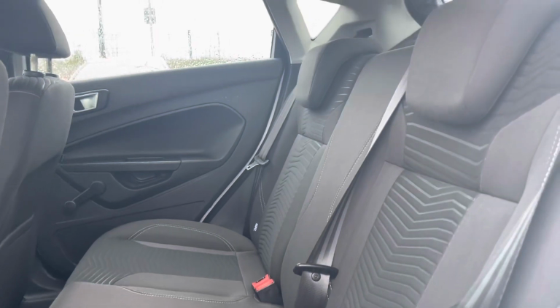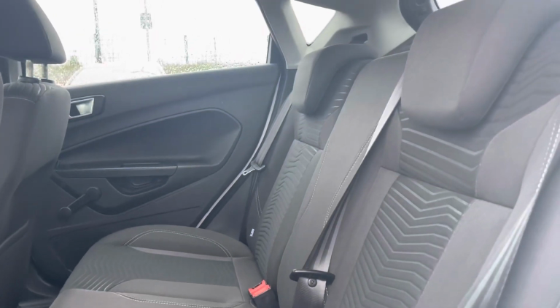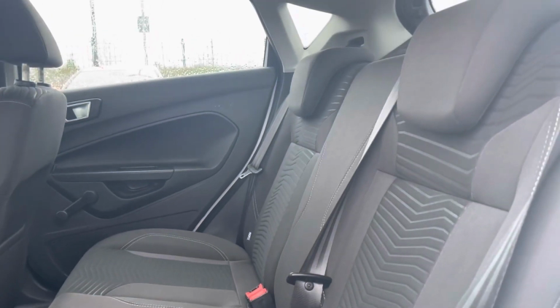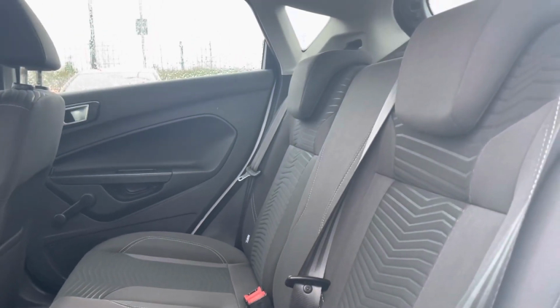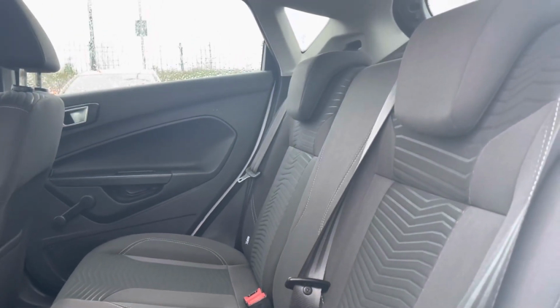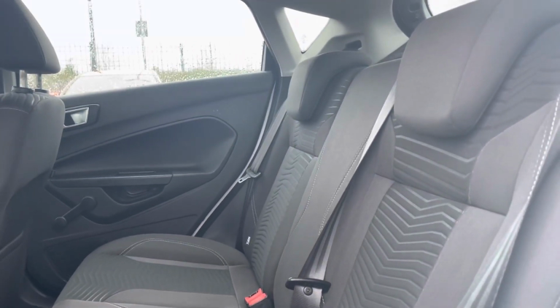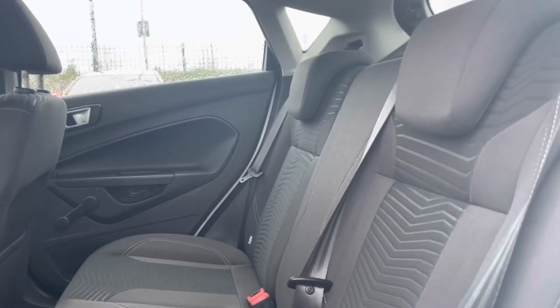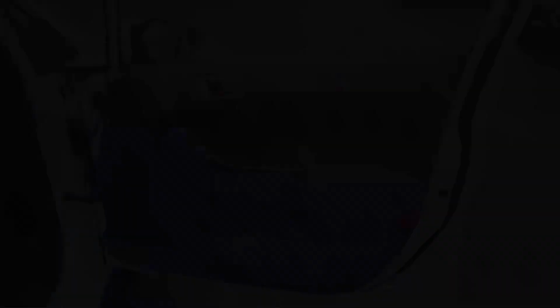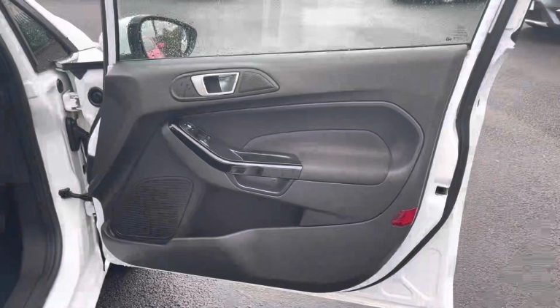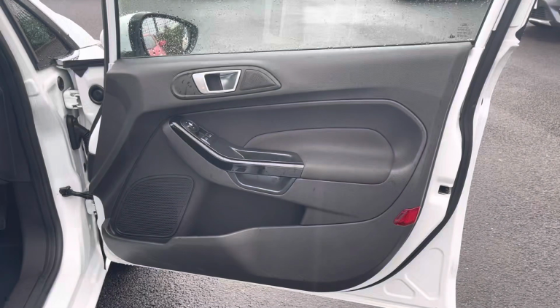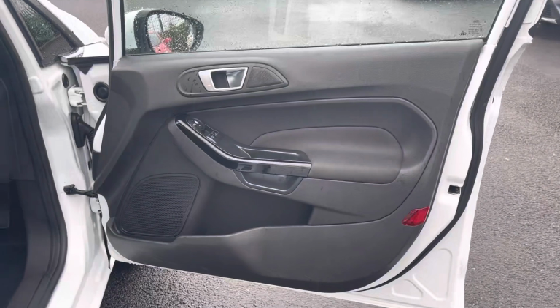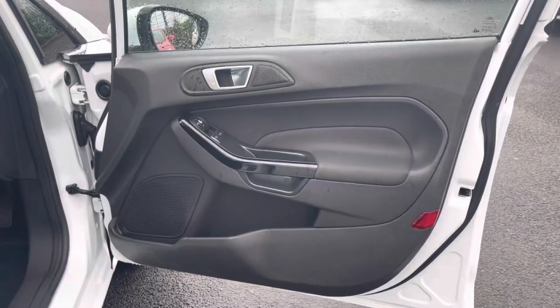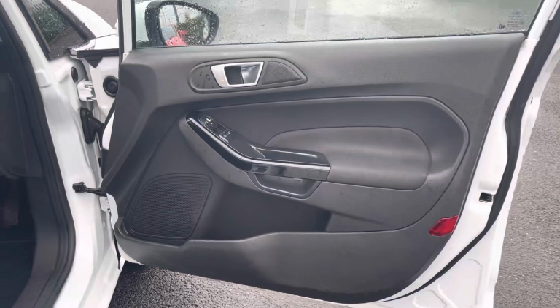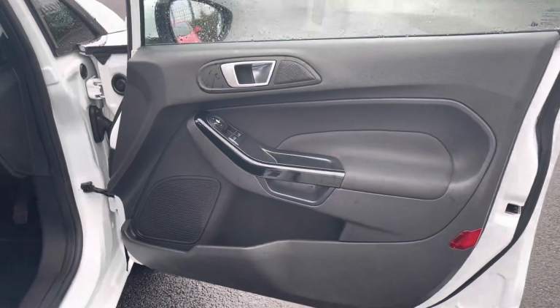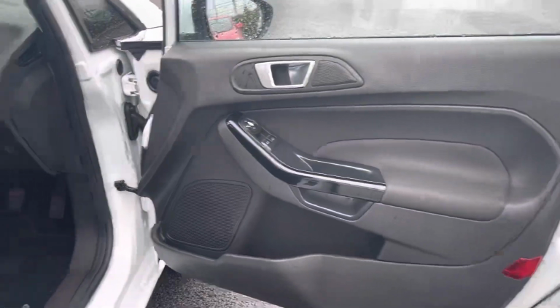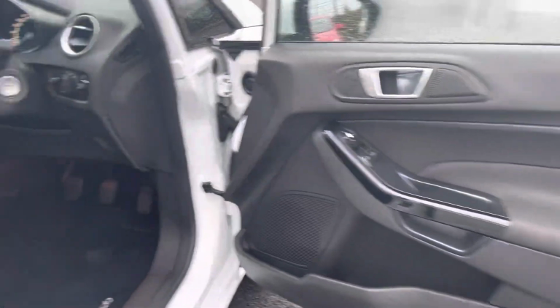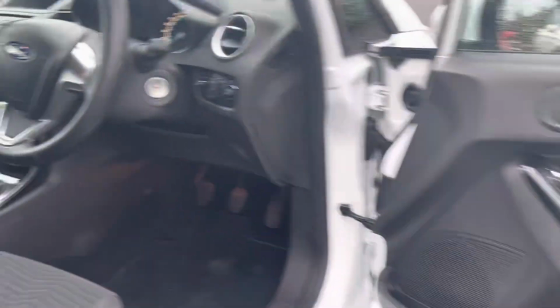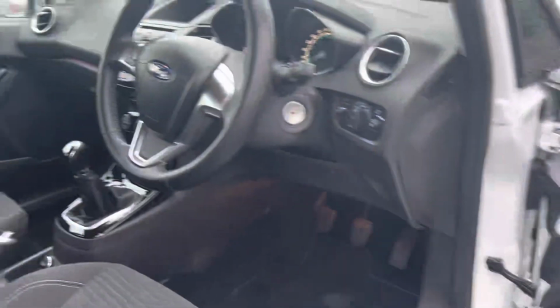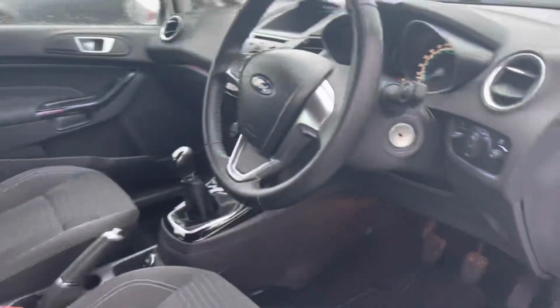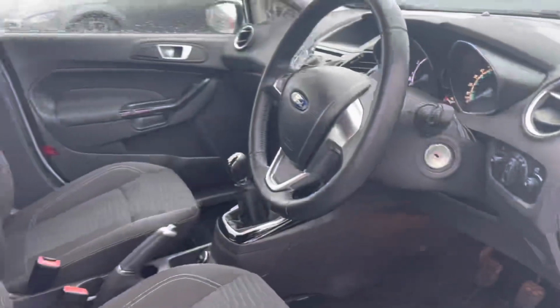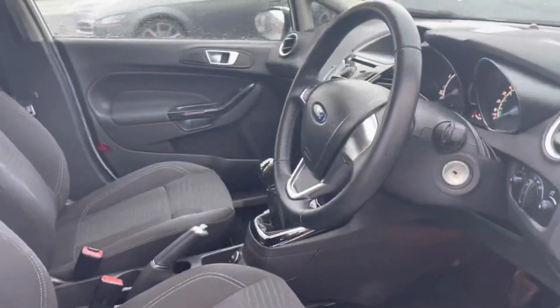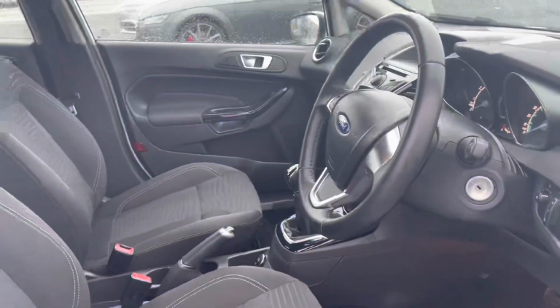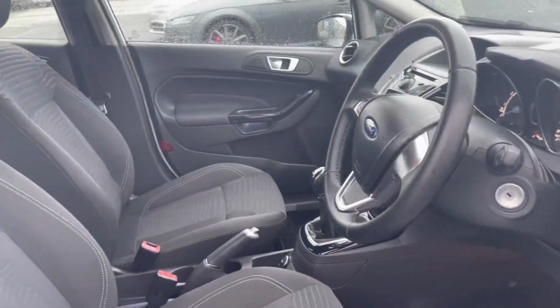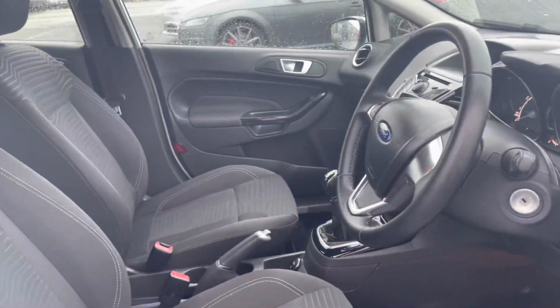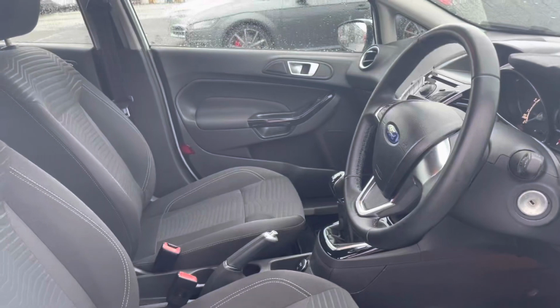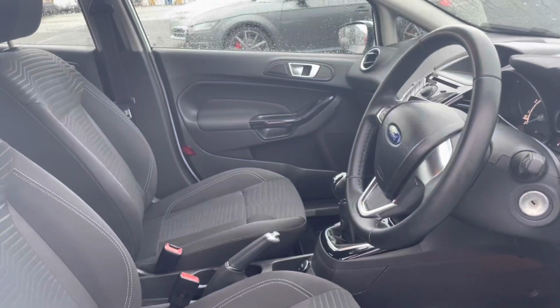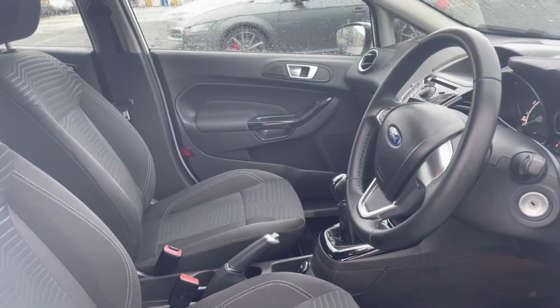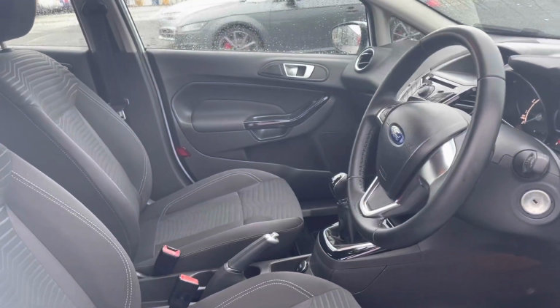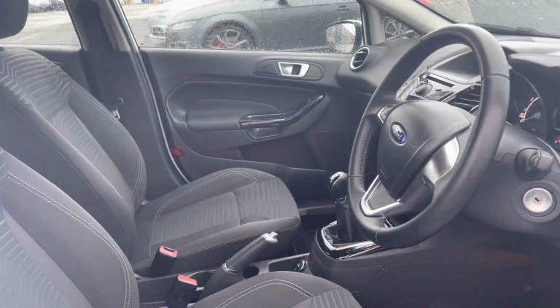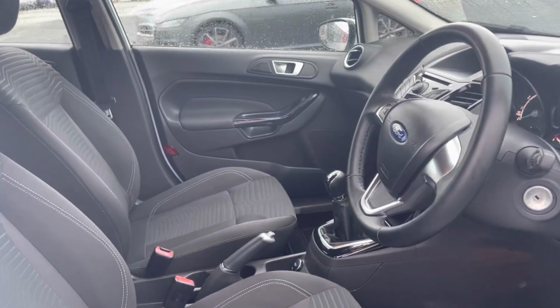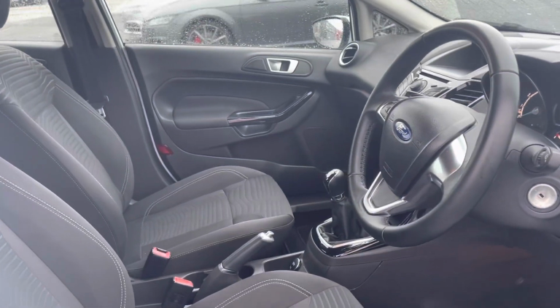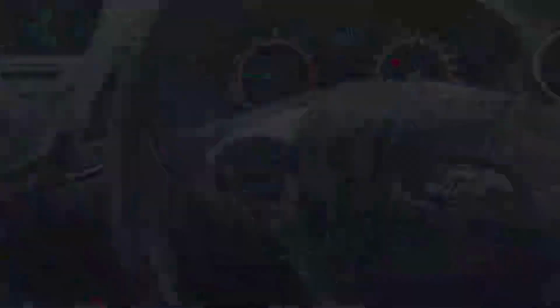You've also got isofix mount points for children's seats. The door card and the whole interior really has been looked after well and is in great condition, and the car is only £30 a year to road tax annually.